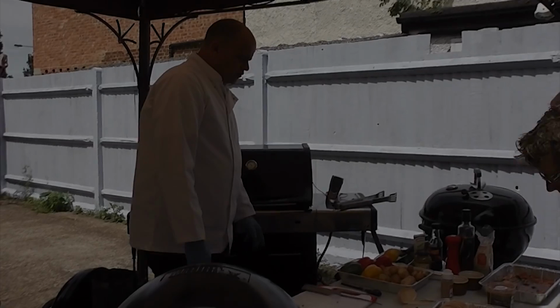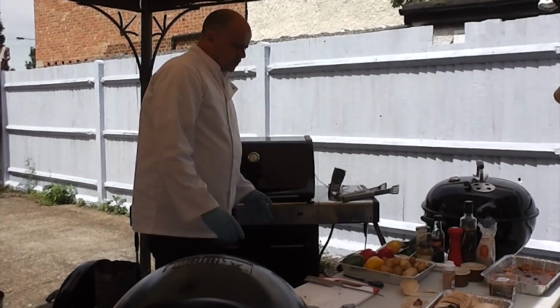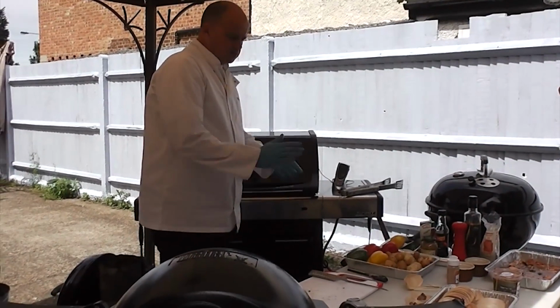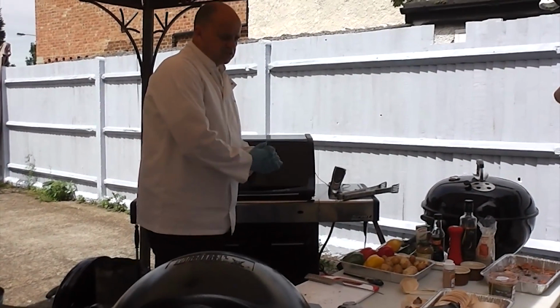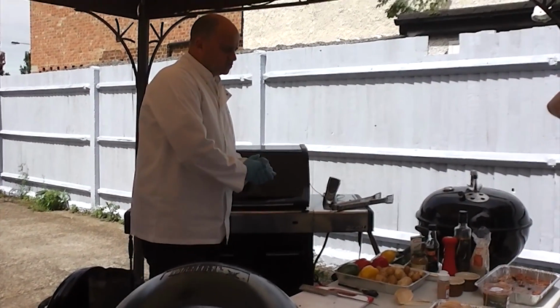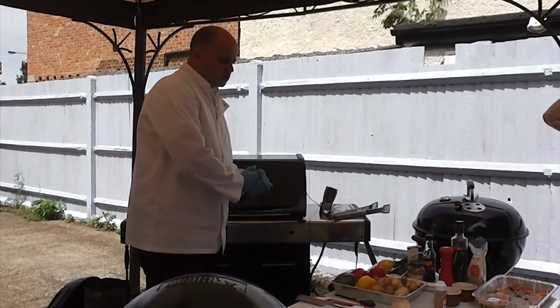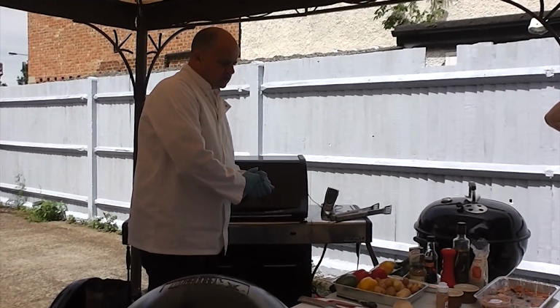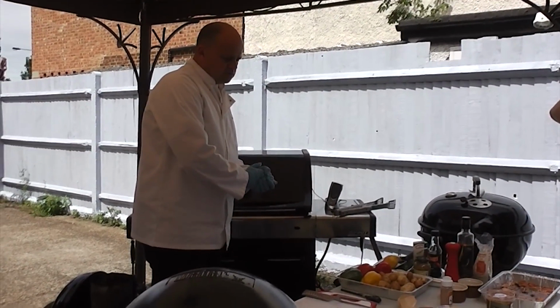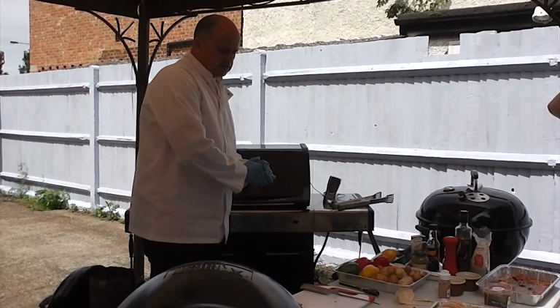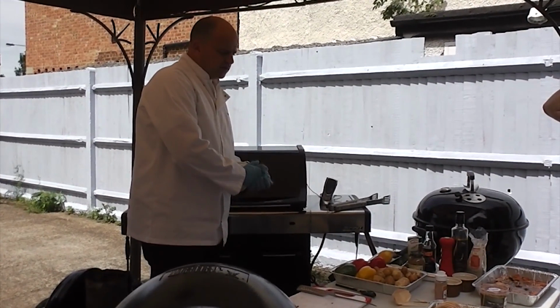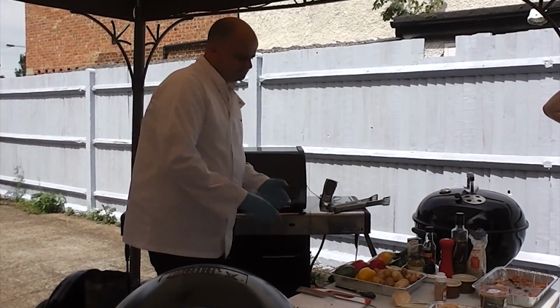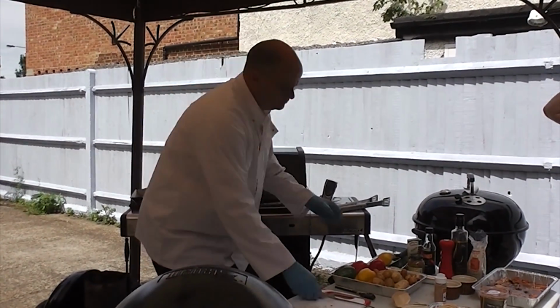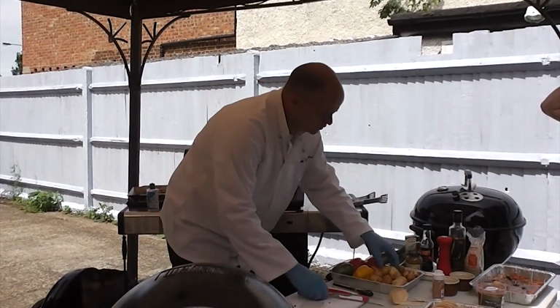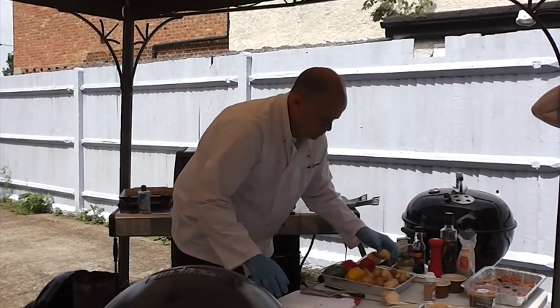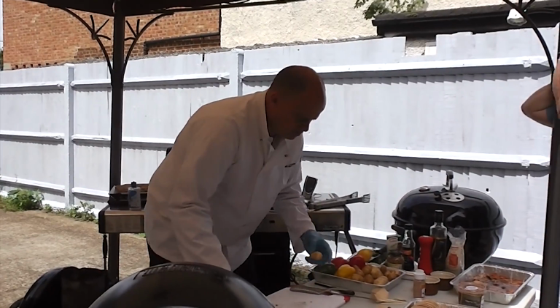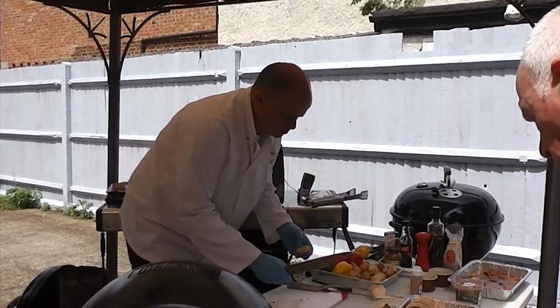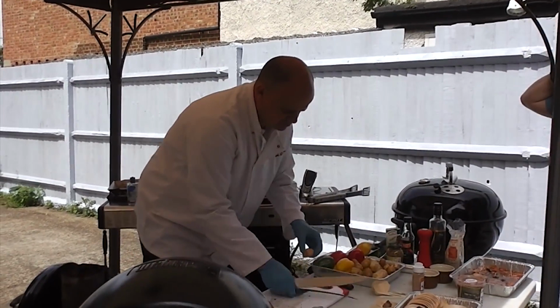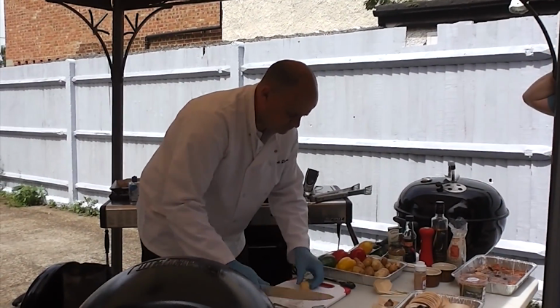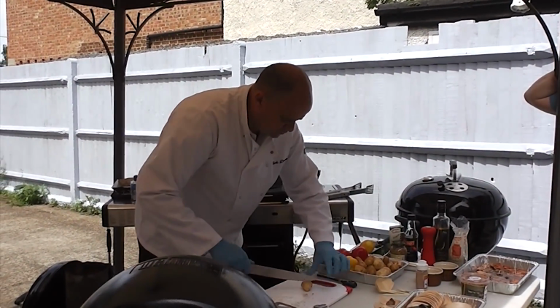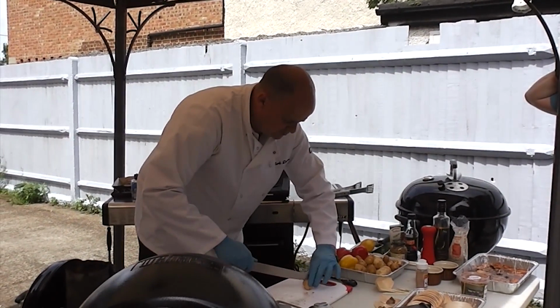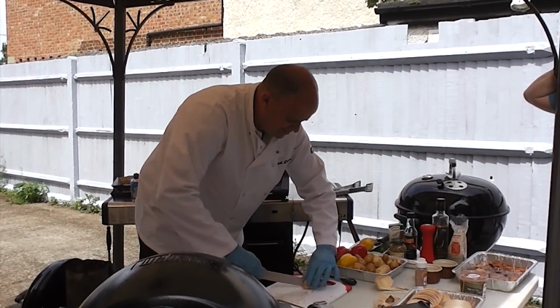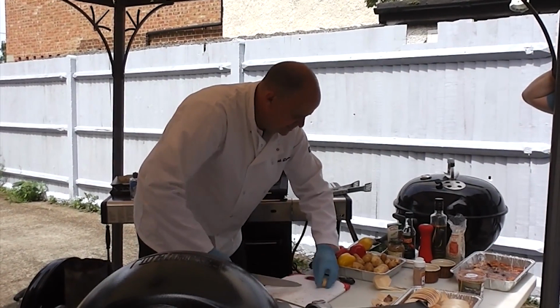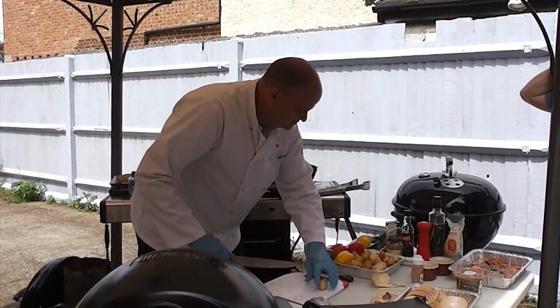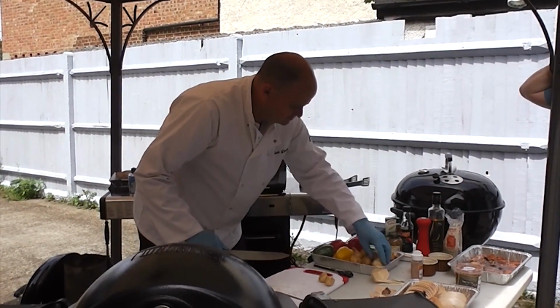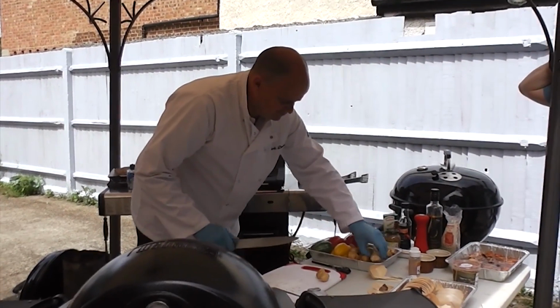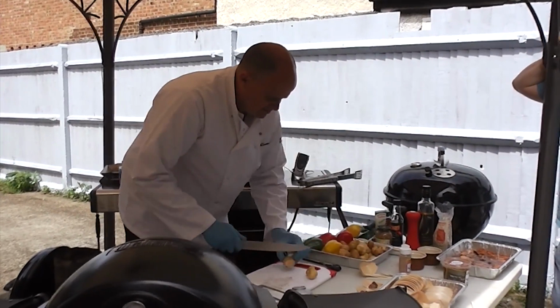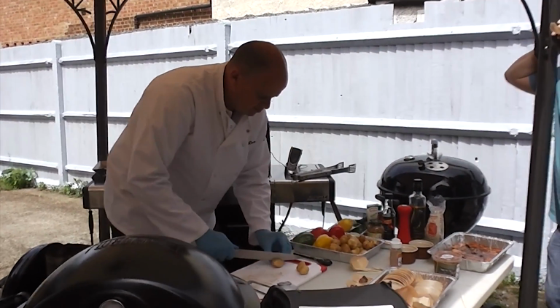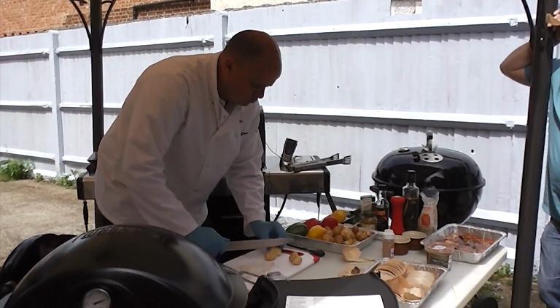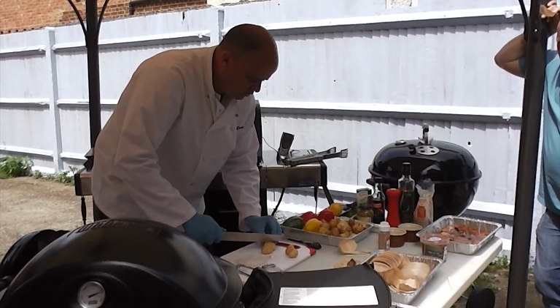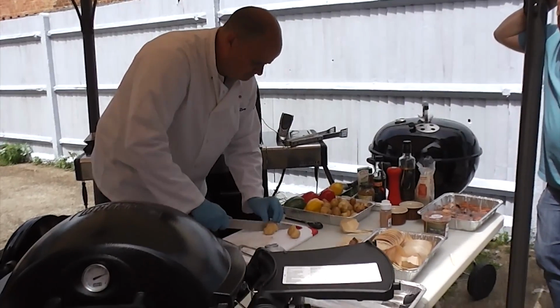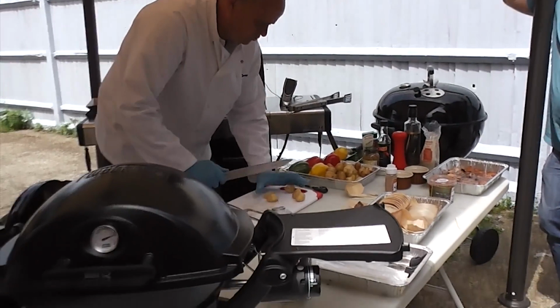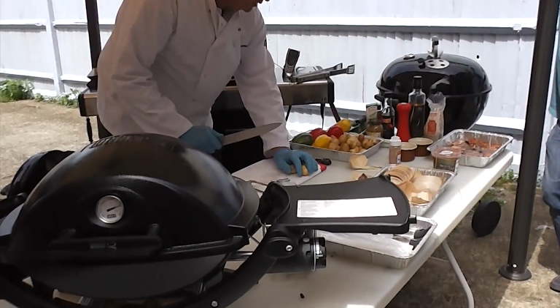Shall I show you how to do some potatoes quickly? These are just normal new potatoes. Can we get to the barbecue later?